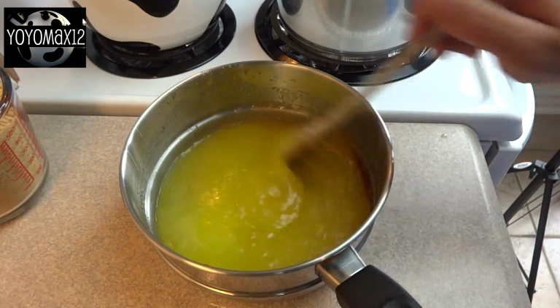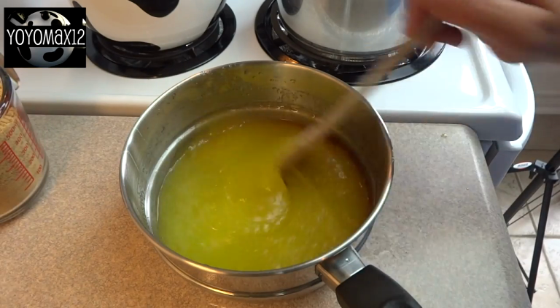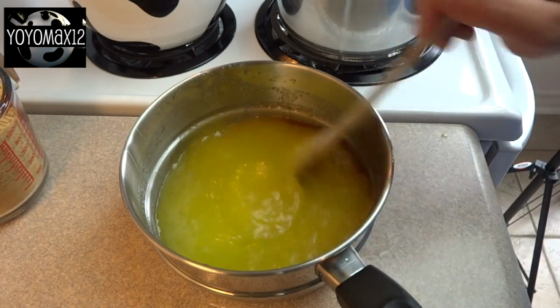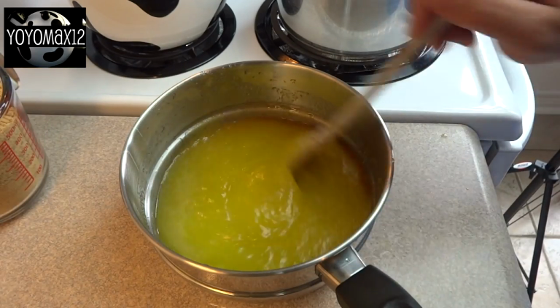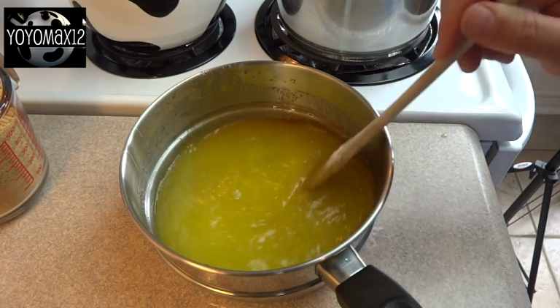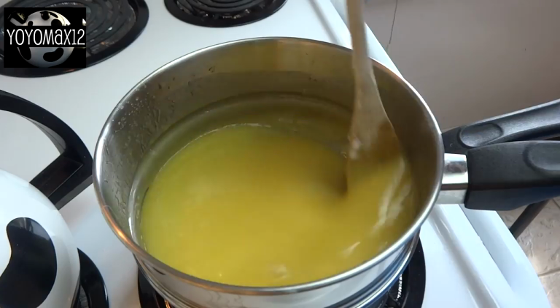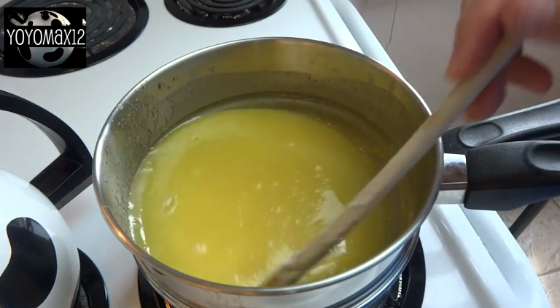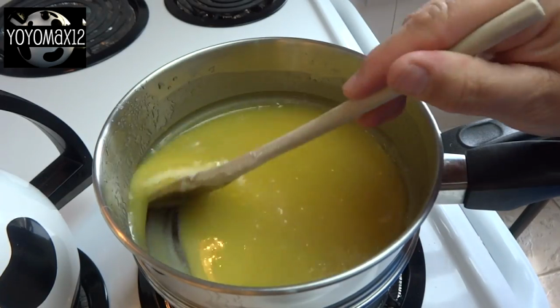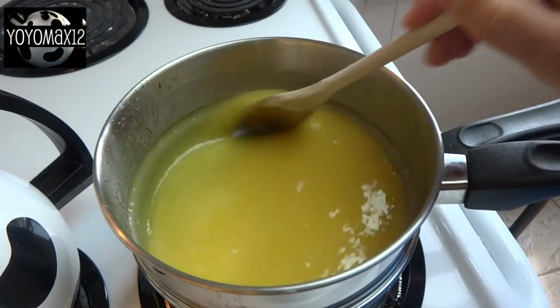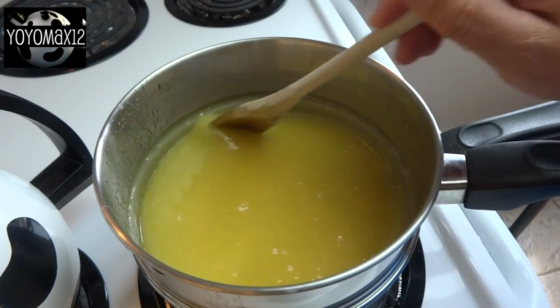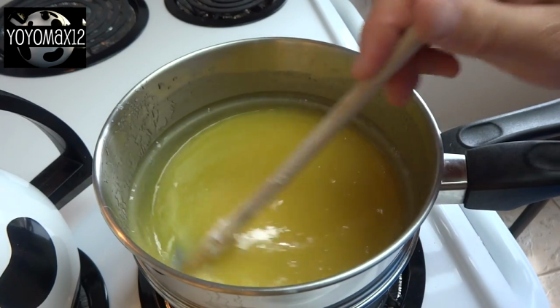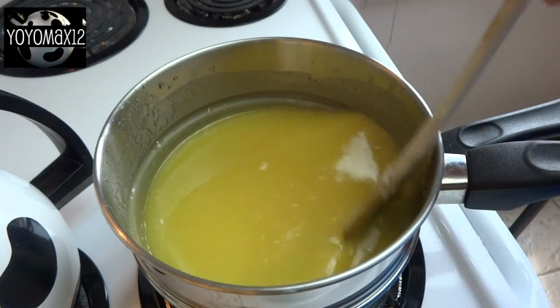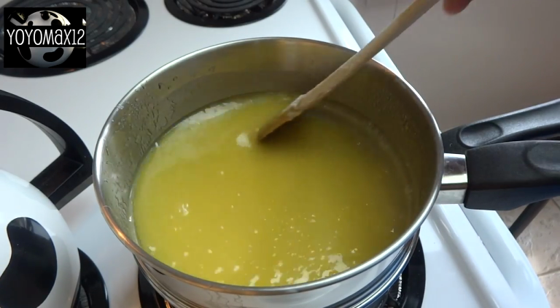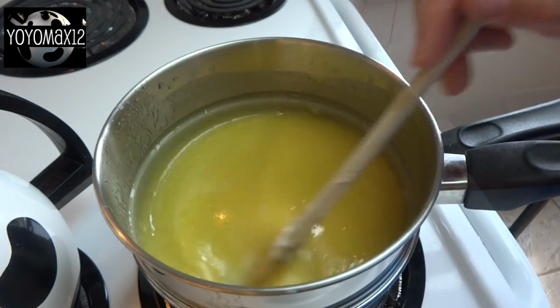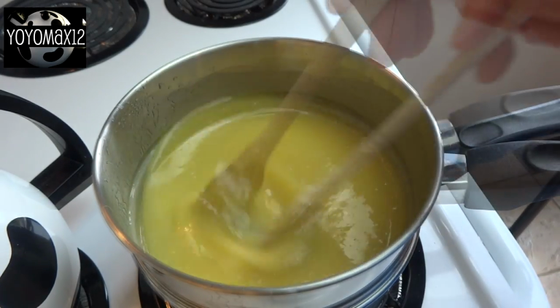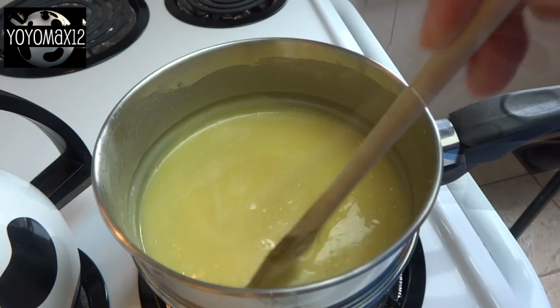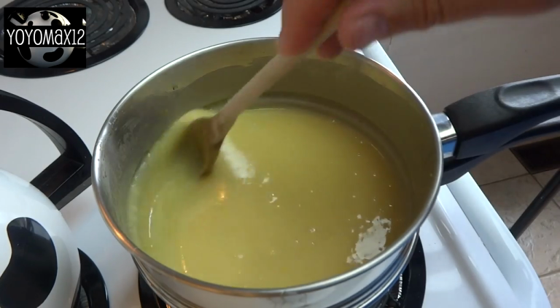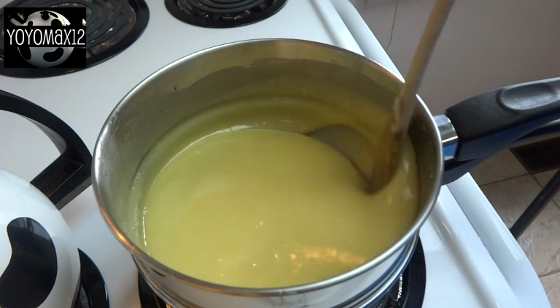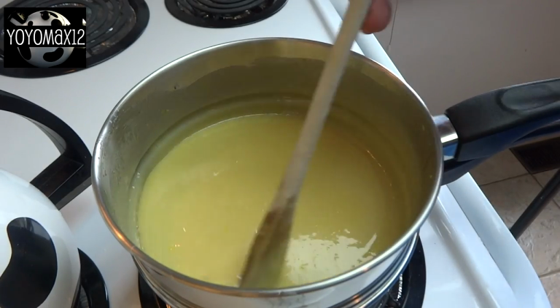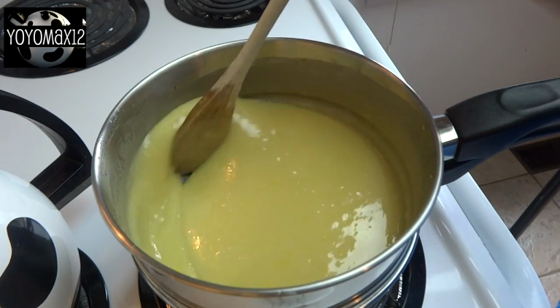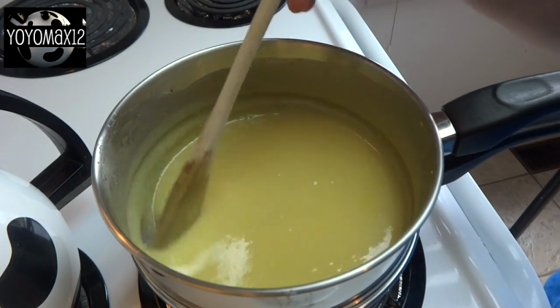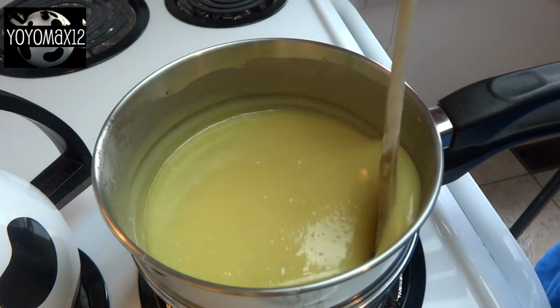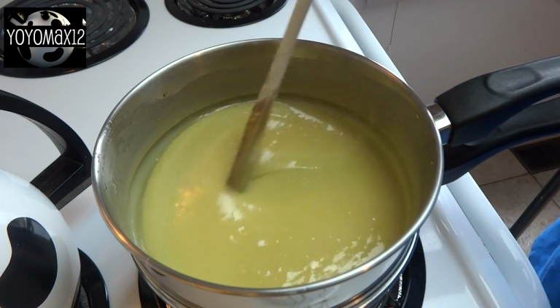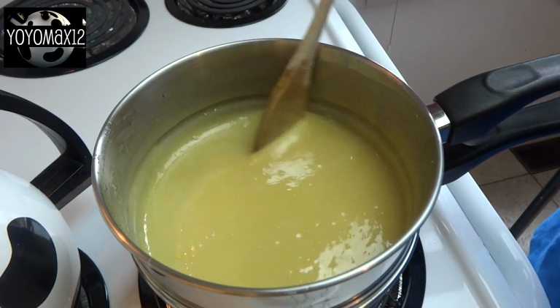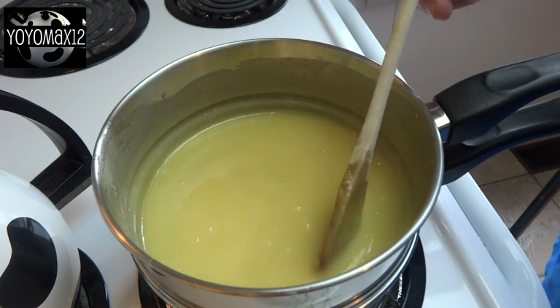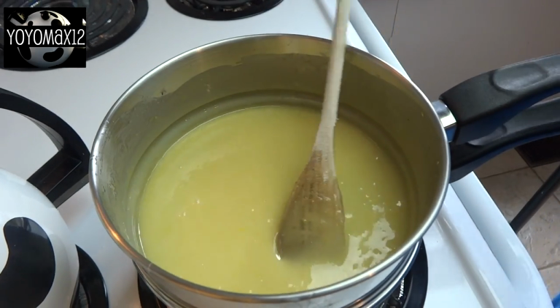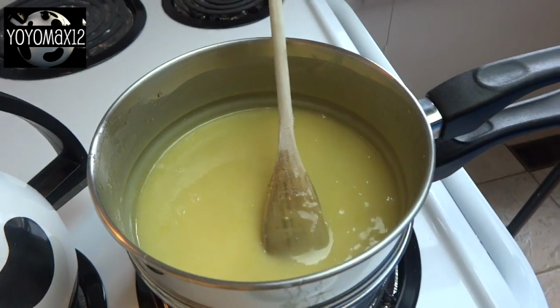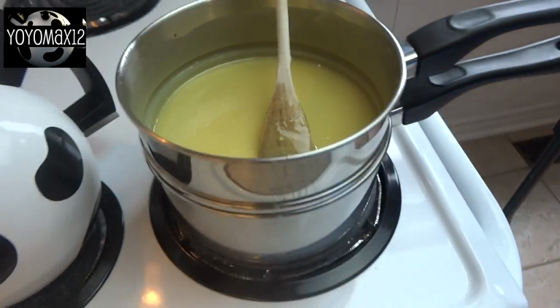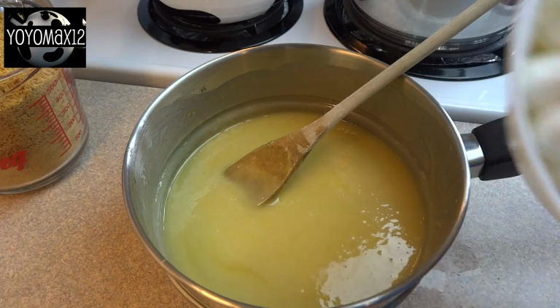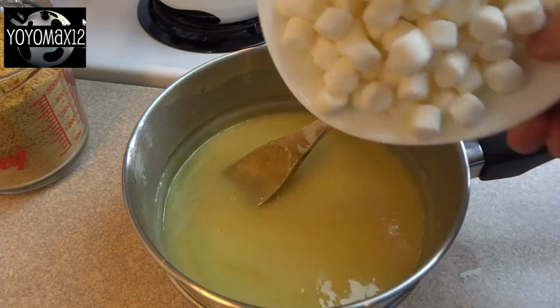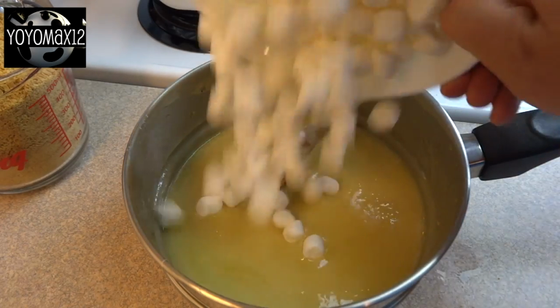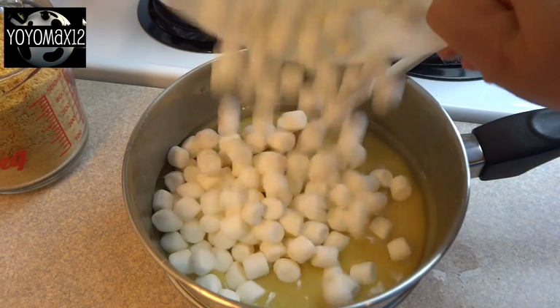Once that's stirred in, you're going to put it back on the heat and continue to cook over that simmering water until it's thickened slightly. As you can see, the colour will have changed.